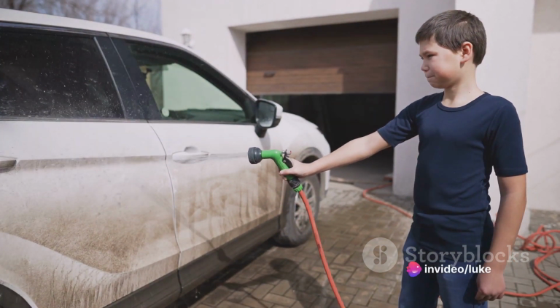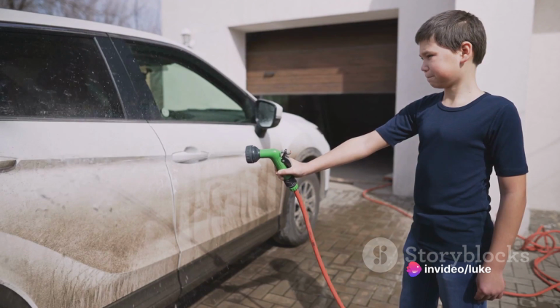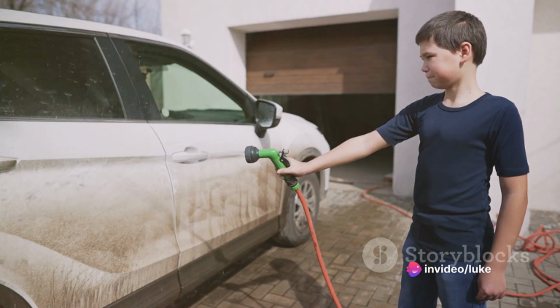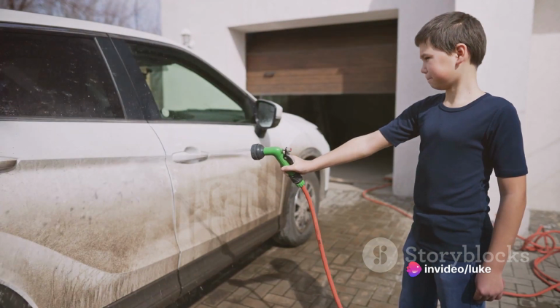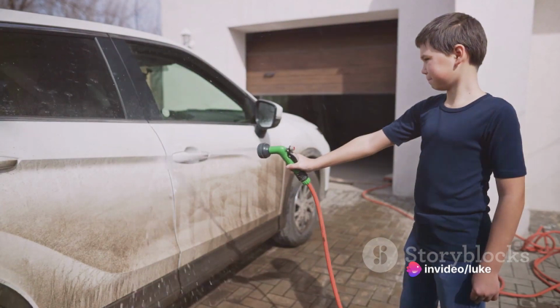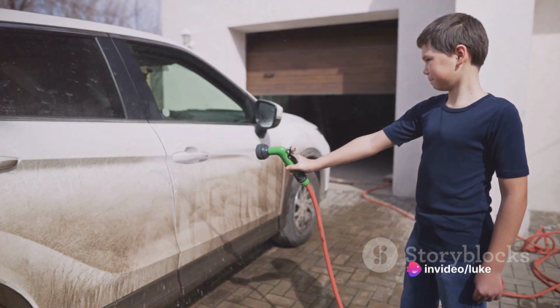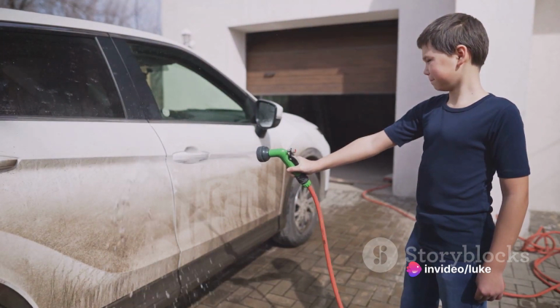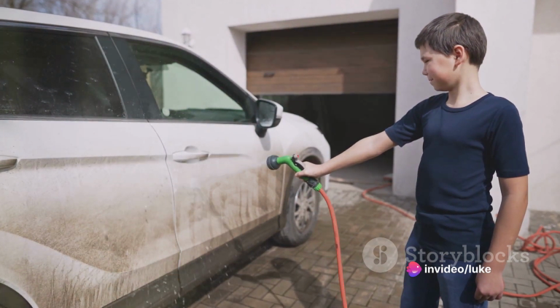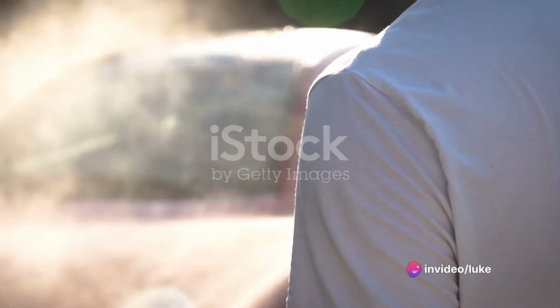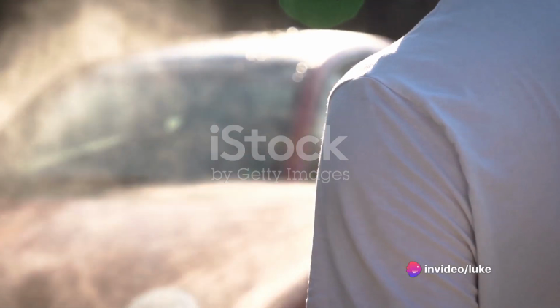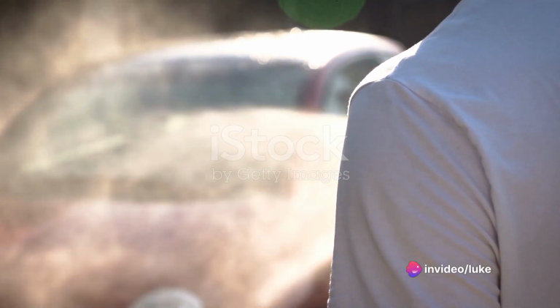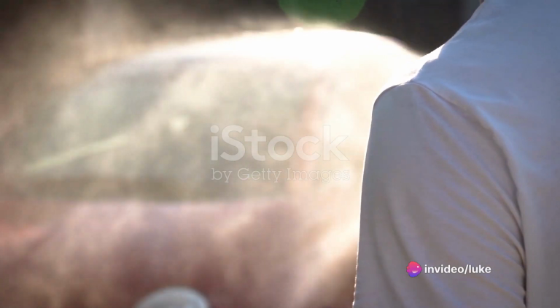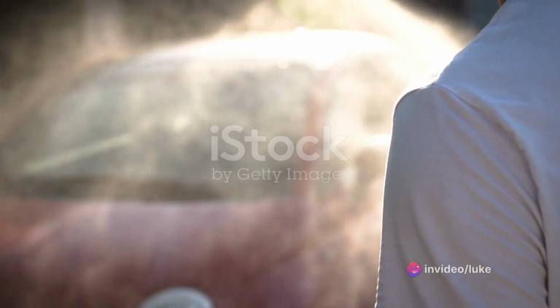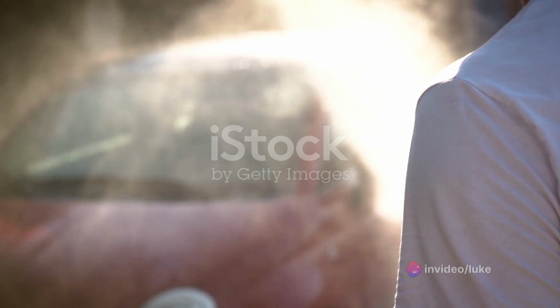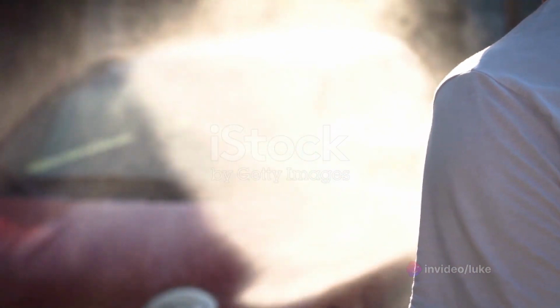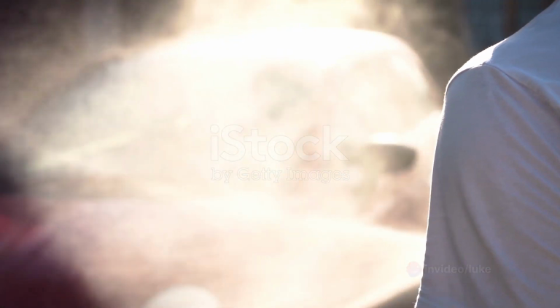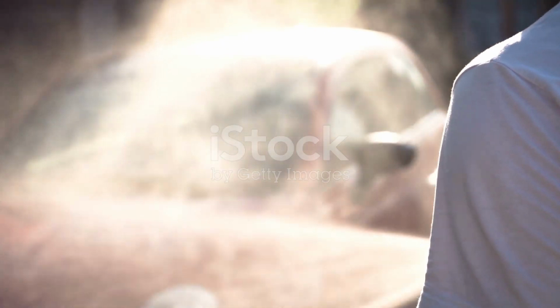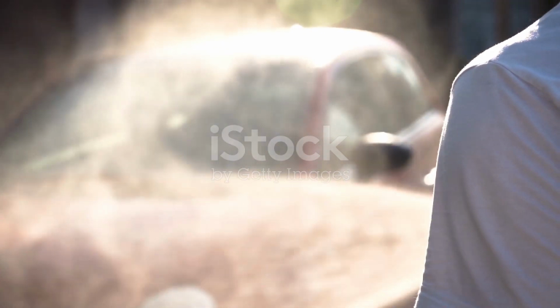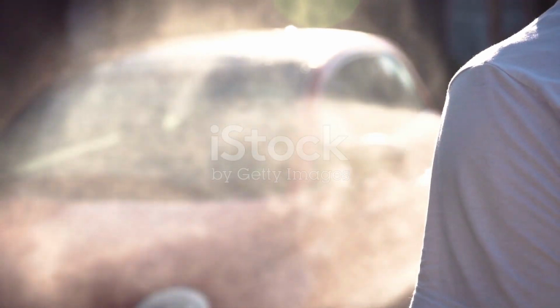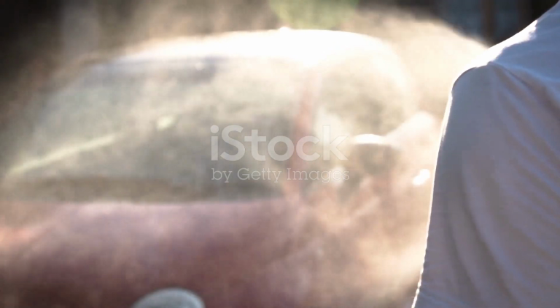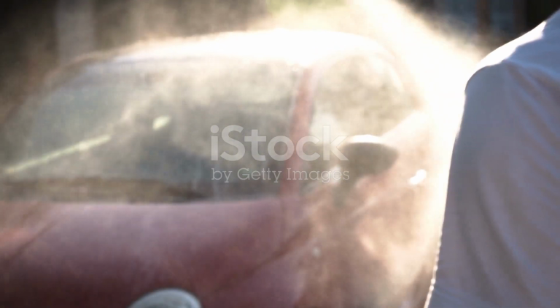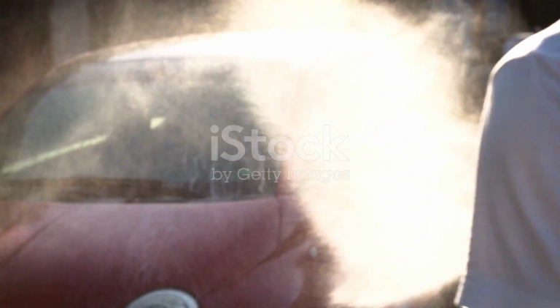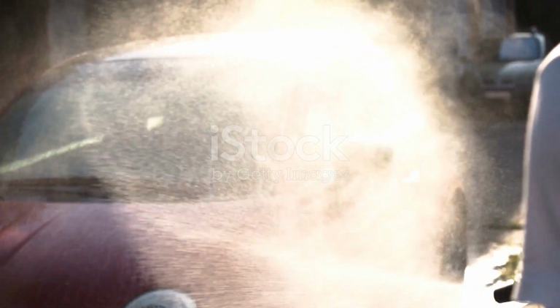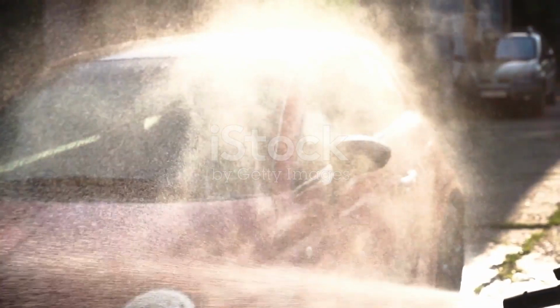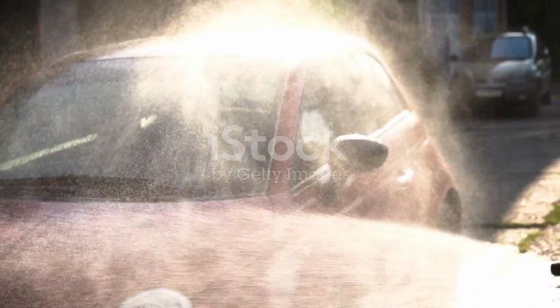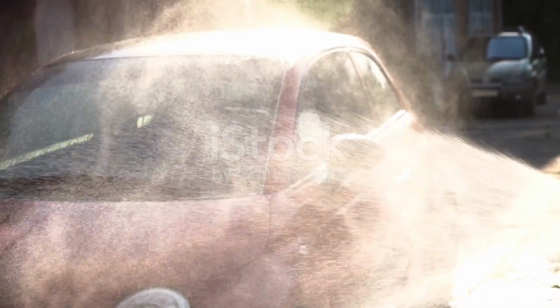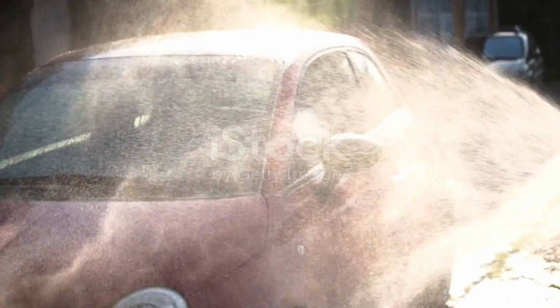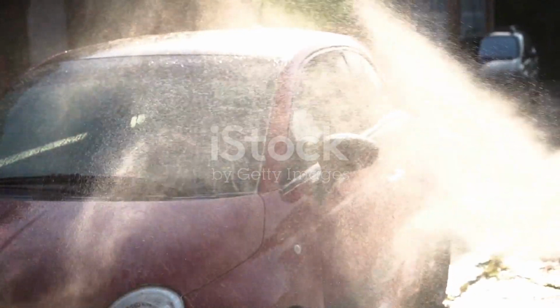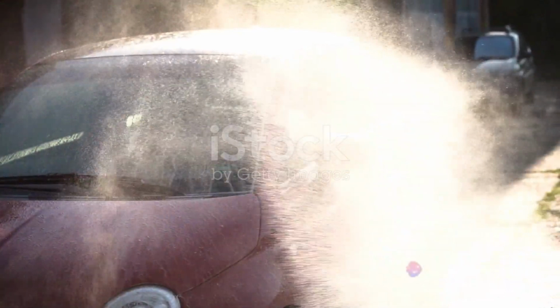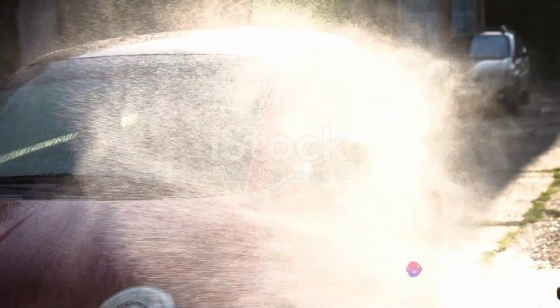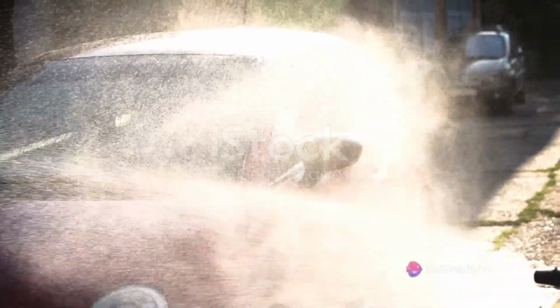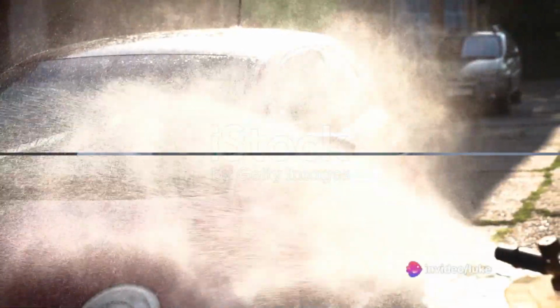Step 3: Don't even think about using a bucket. Buckets are for the weak. Instead, hose your car down like you're trying to extinguish a four-alarm fire. You want to make sure that not a single square inch of your car is left dry.